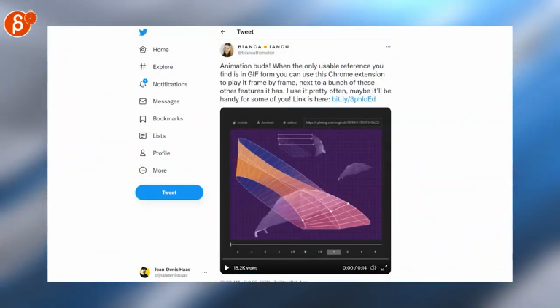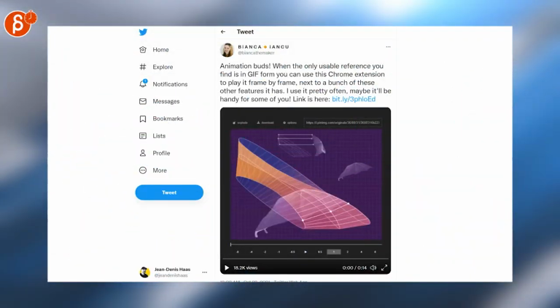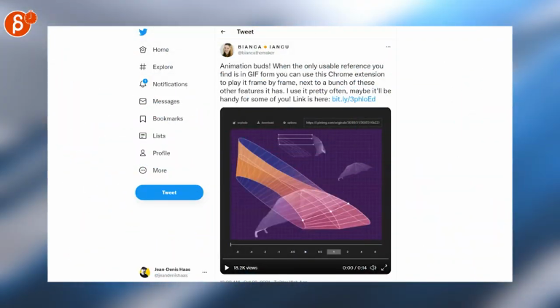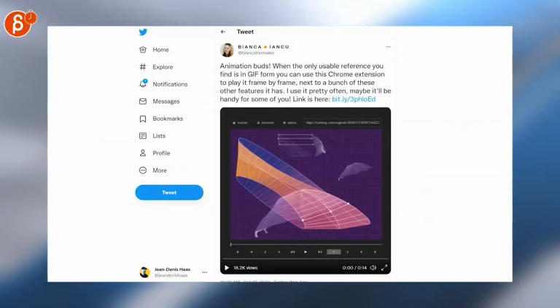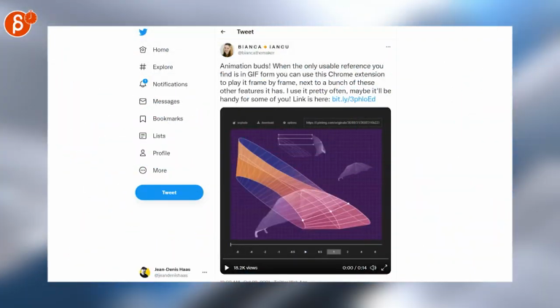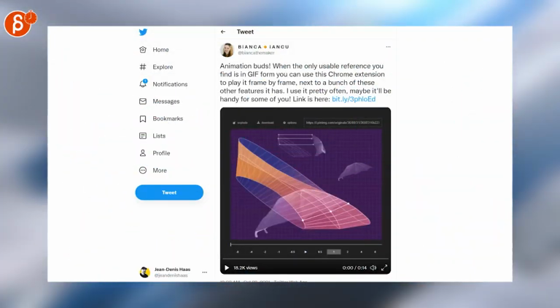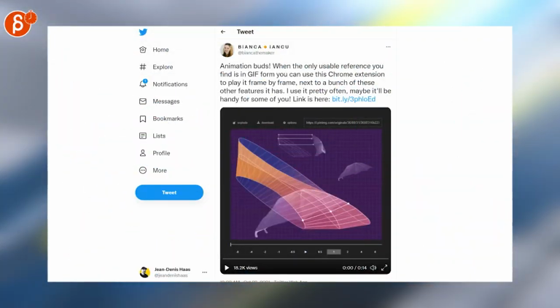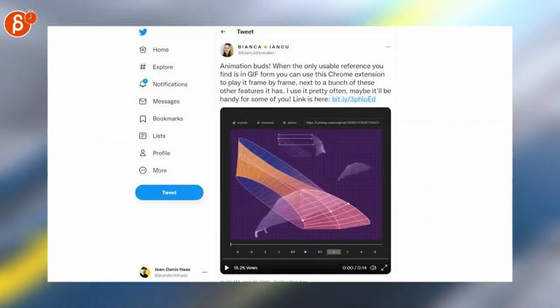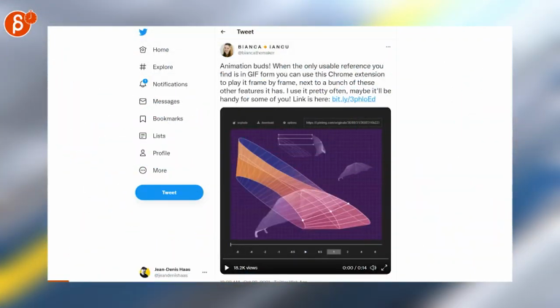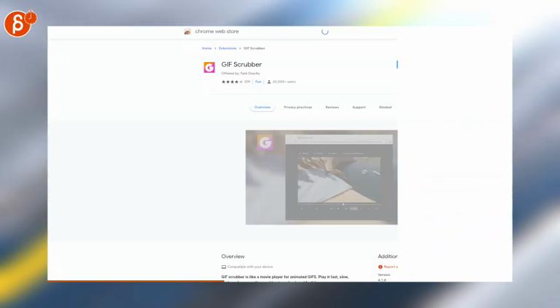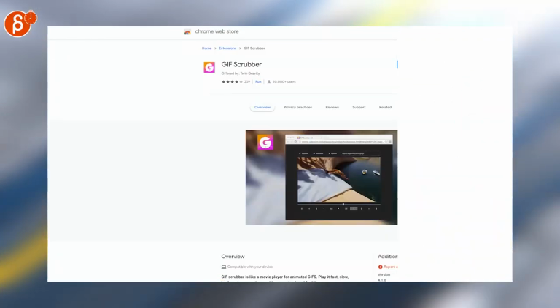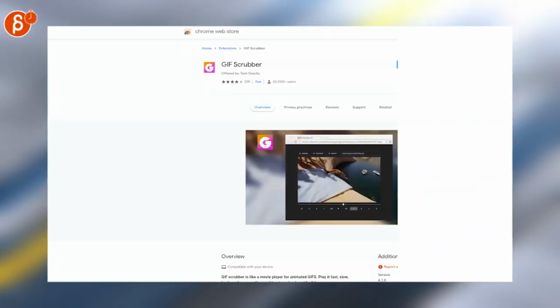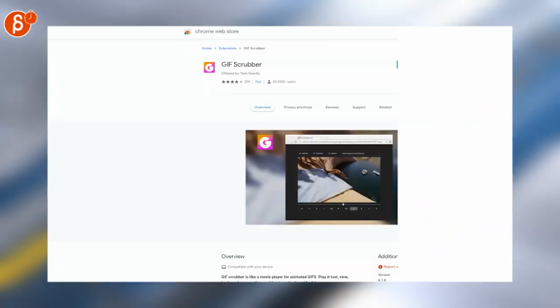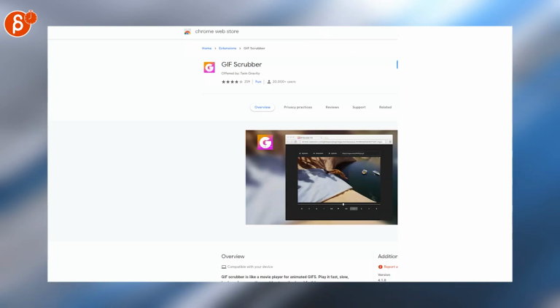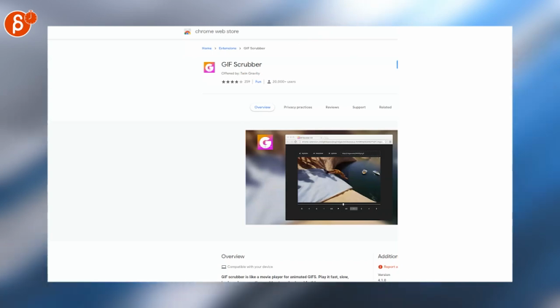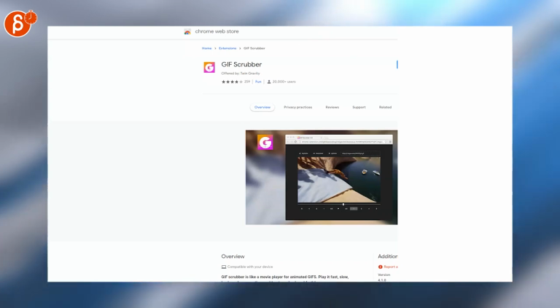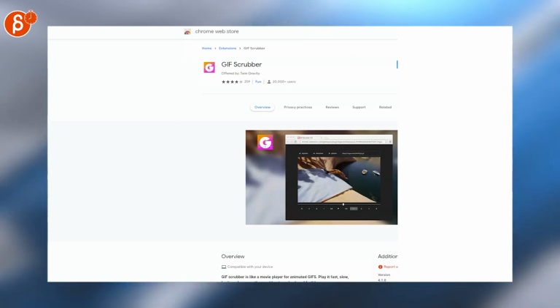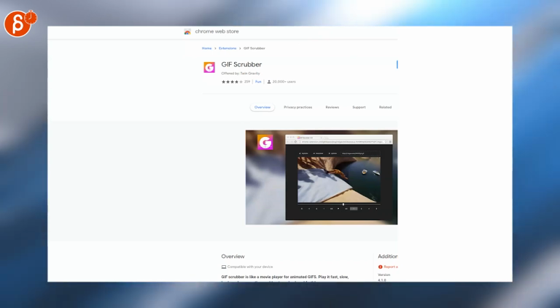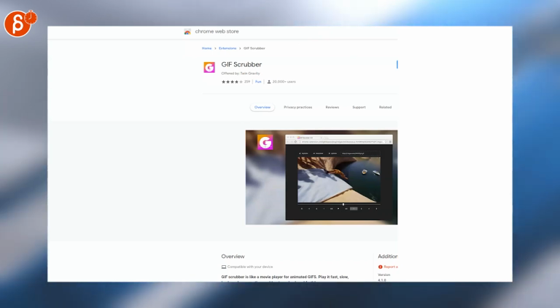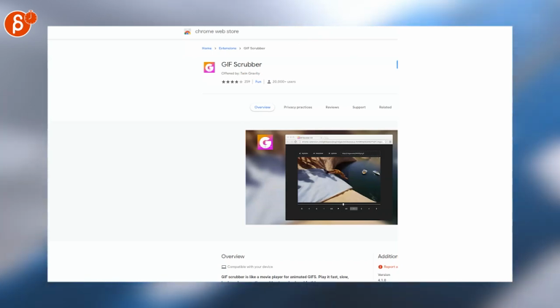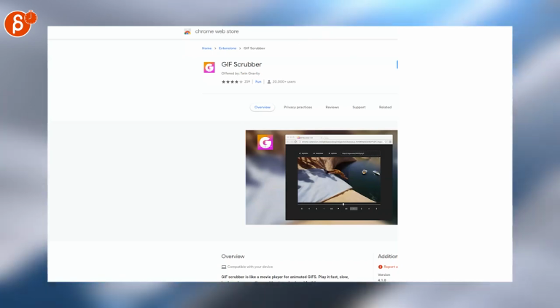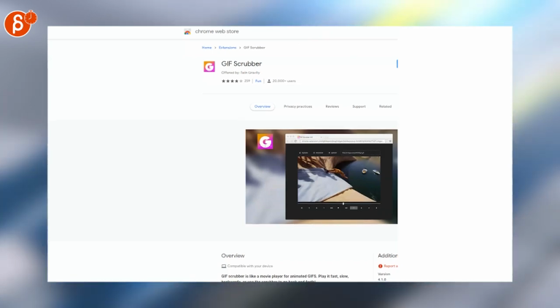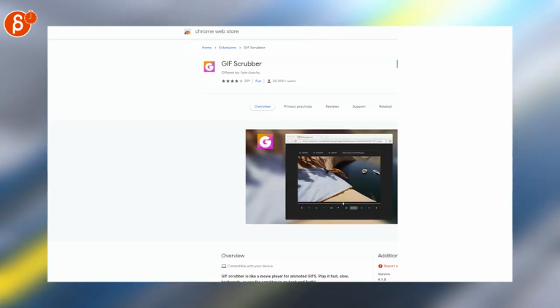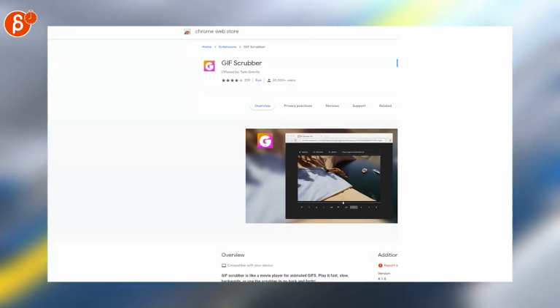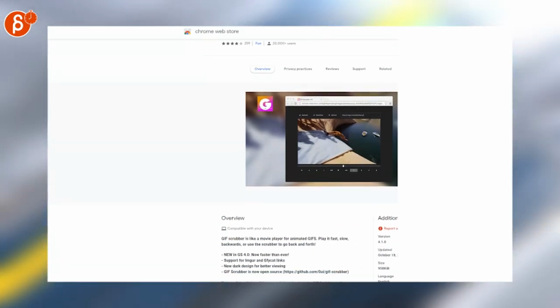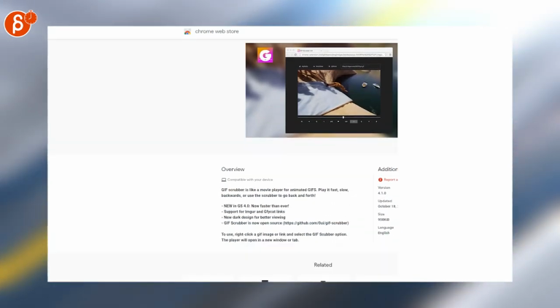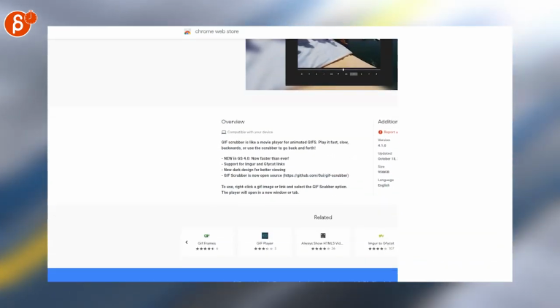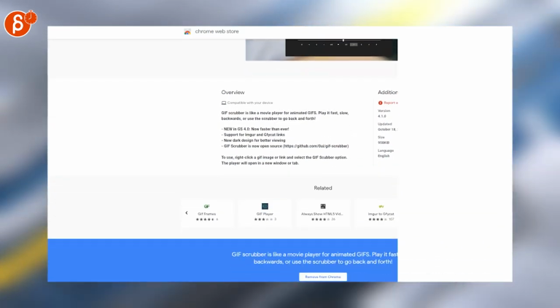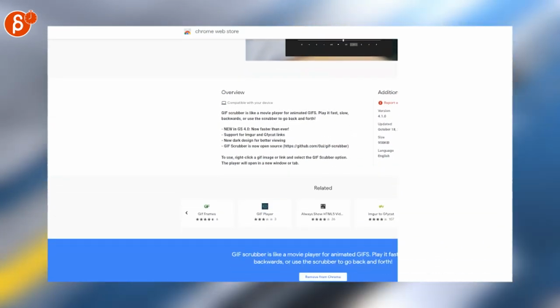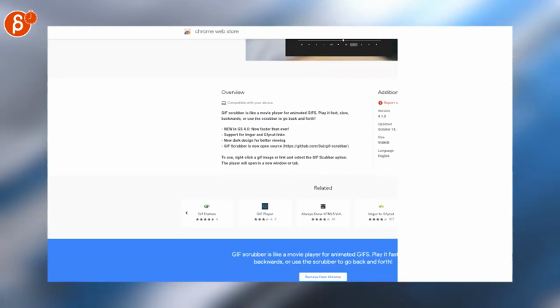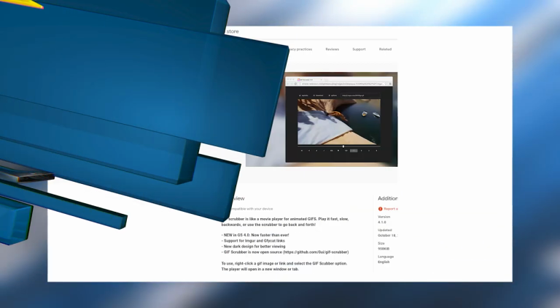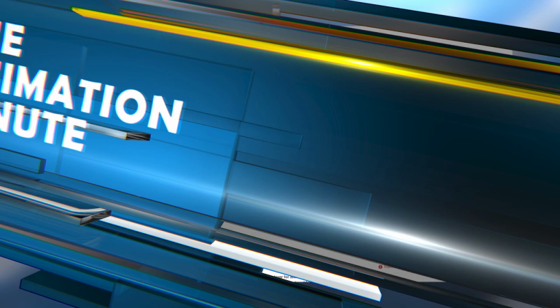If you're looking for a tool that lets you scrub through GIFs — yes, I called it GIFs — then GIF Scrubber is for you. It's a Chrome add-on.